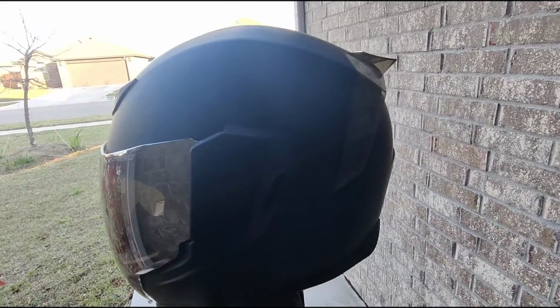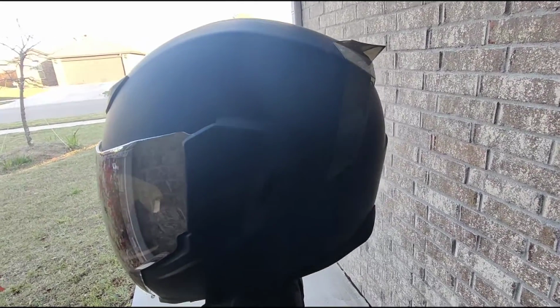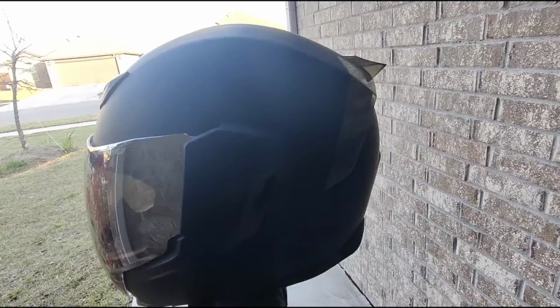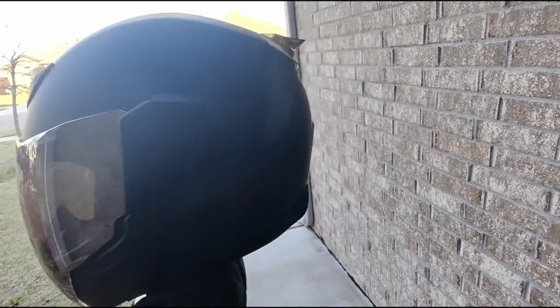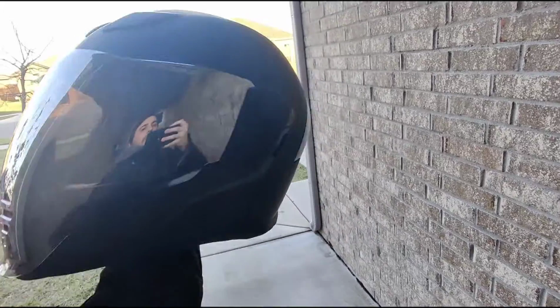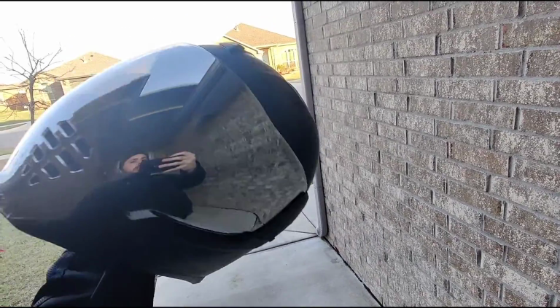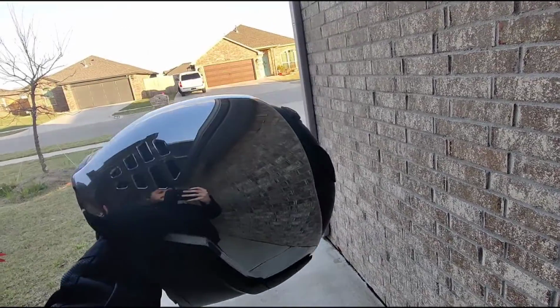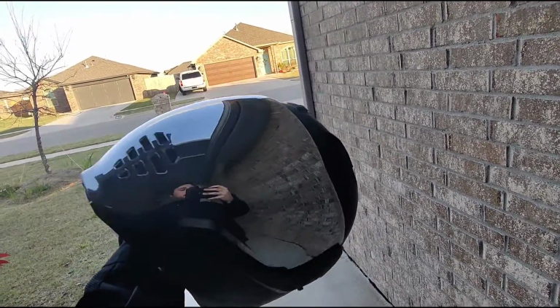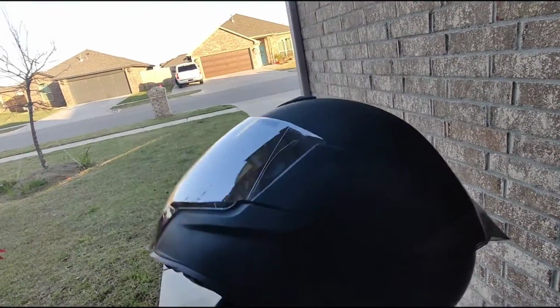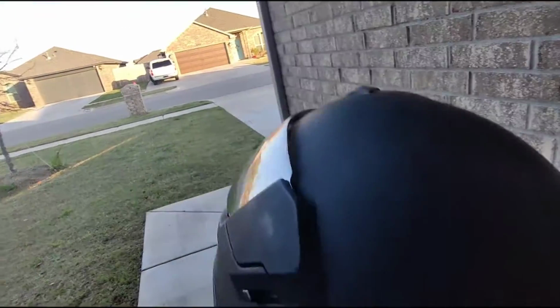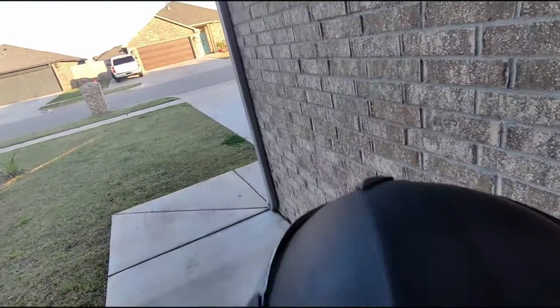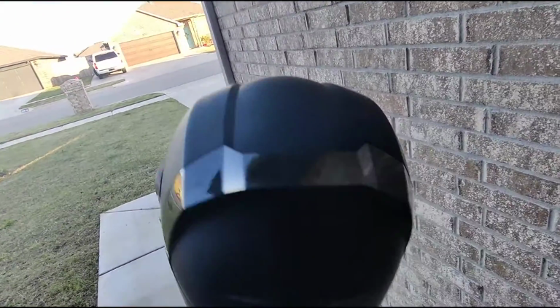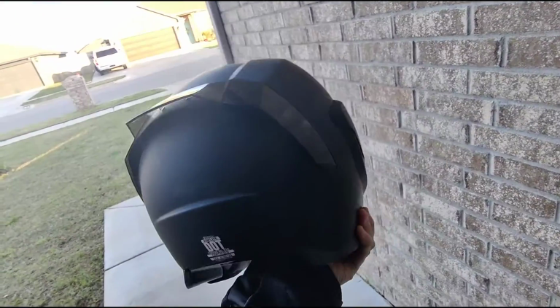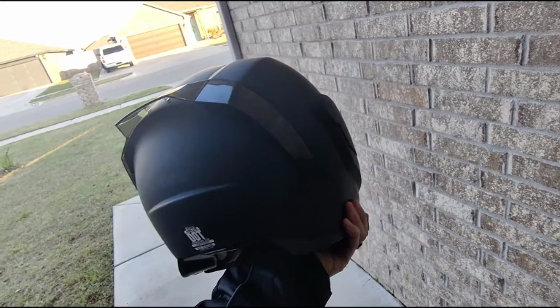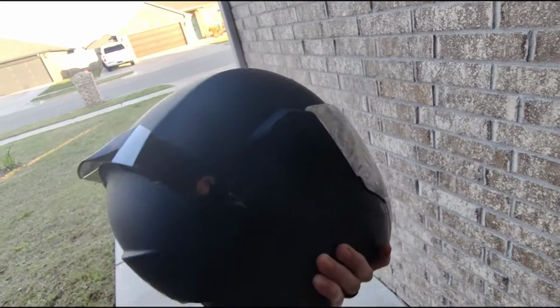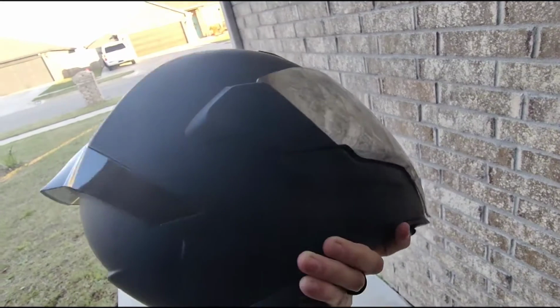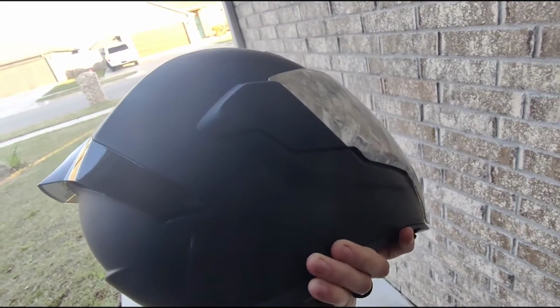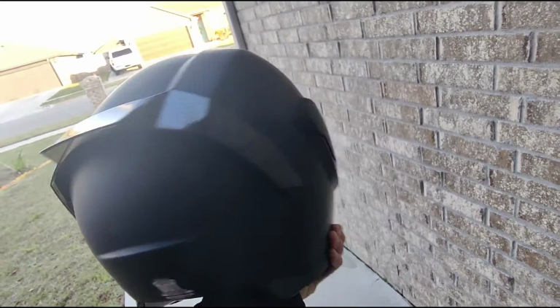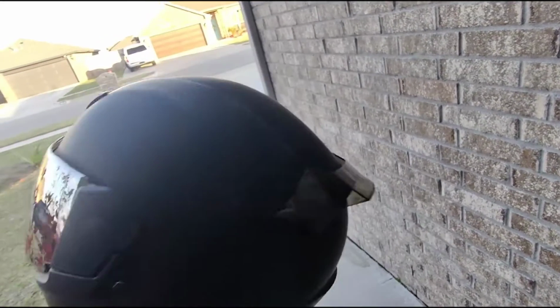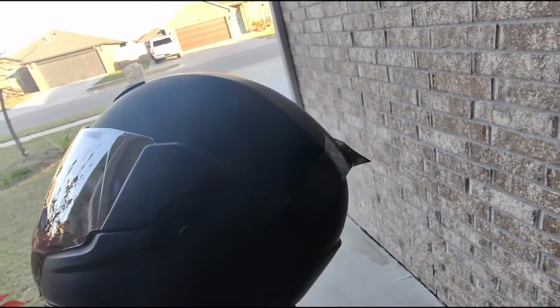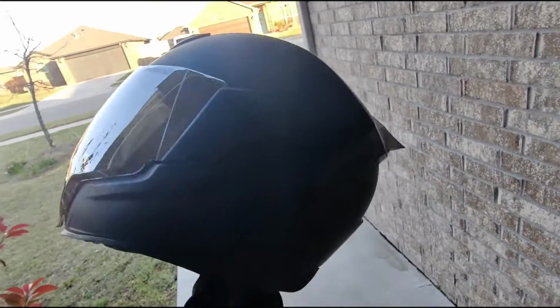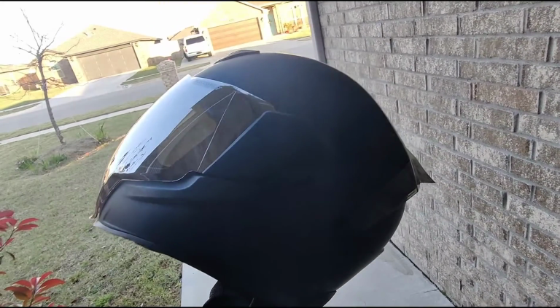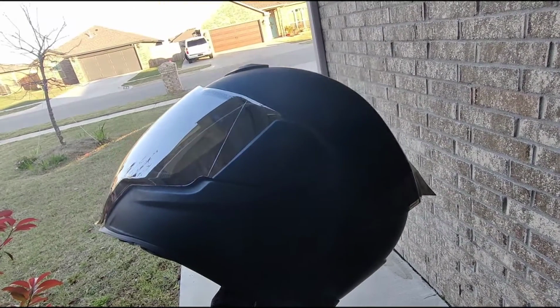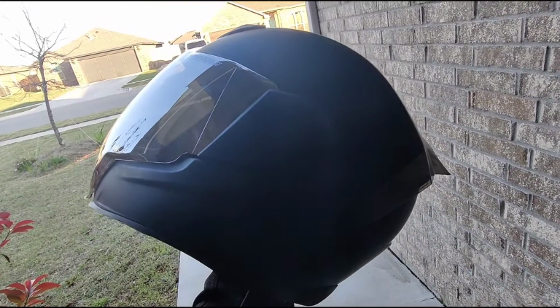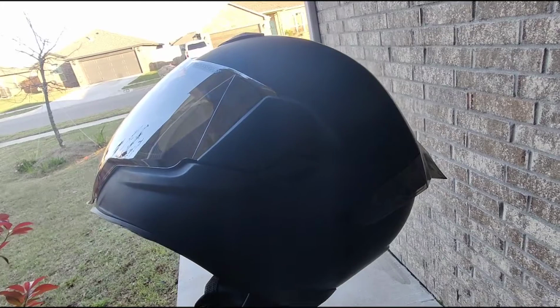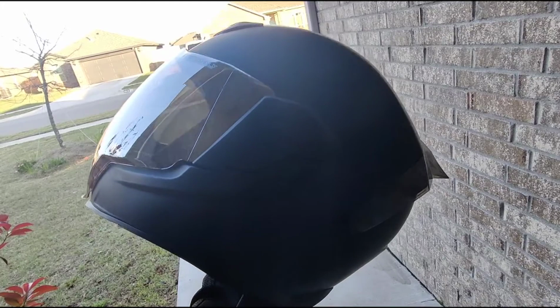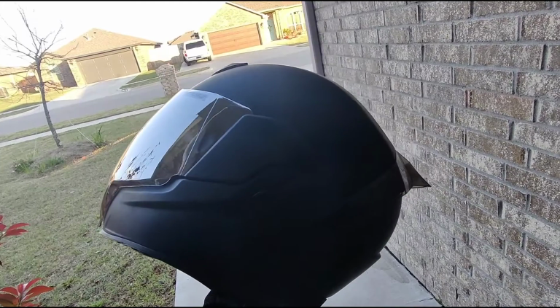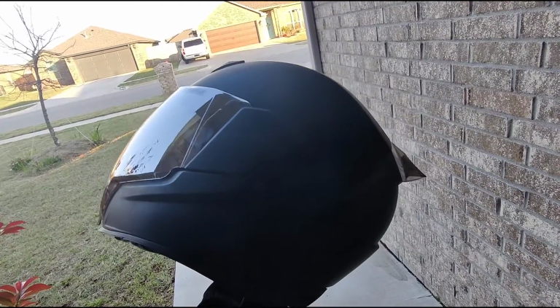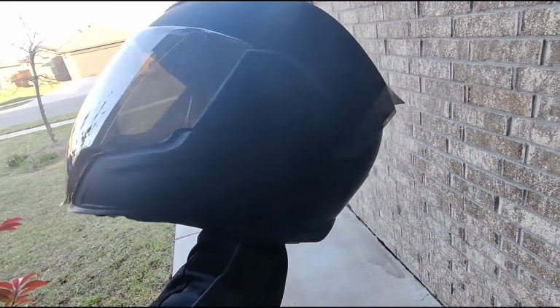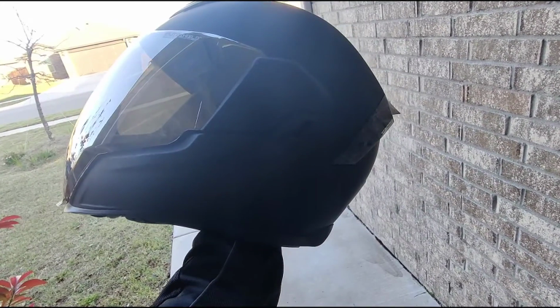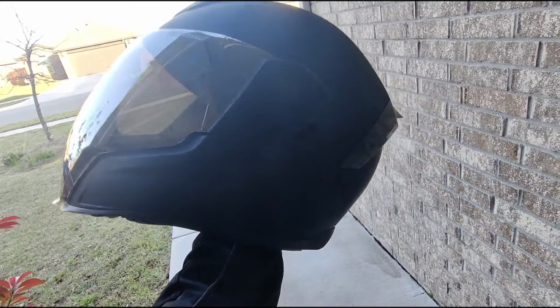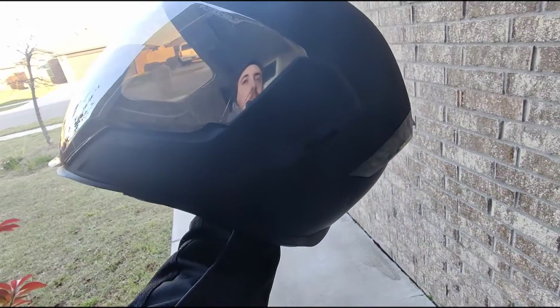I'm really feeling like I'm gonna have to change helmets just because of that. I'm curious if any of y'all have run into that issue as well with the Icon Air Flights on hyper naked bikes. Let me know what you guys think in the comments.